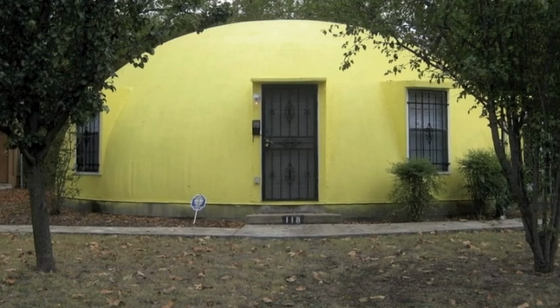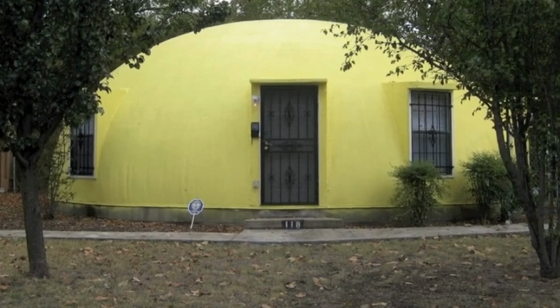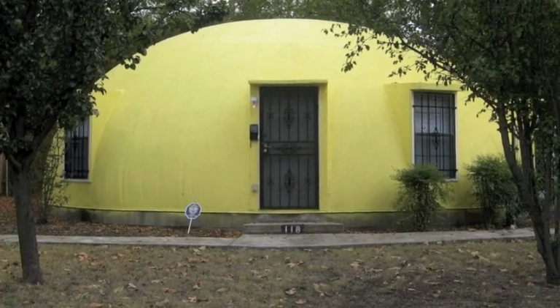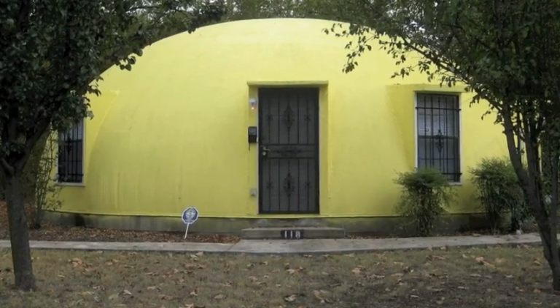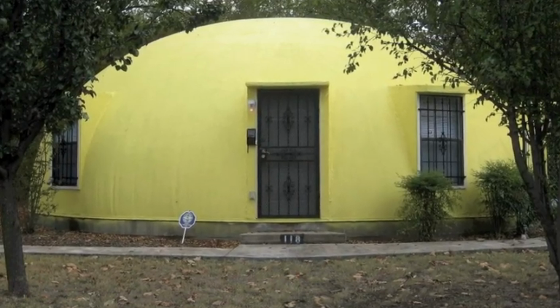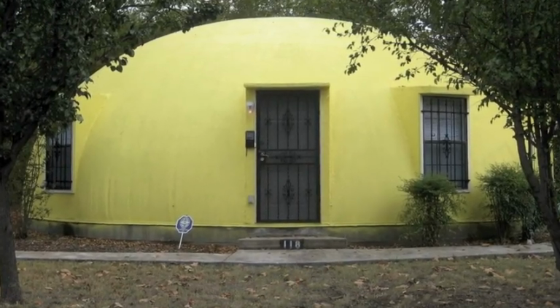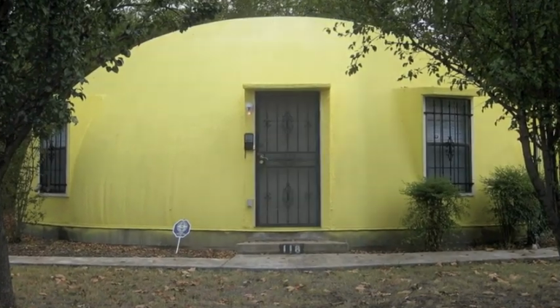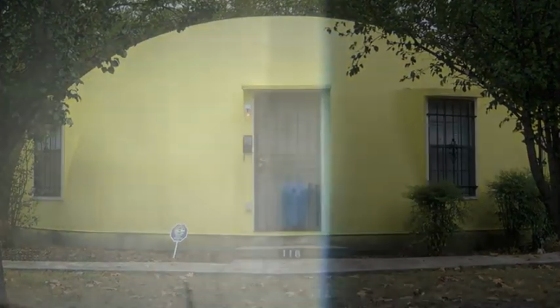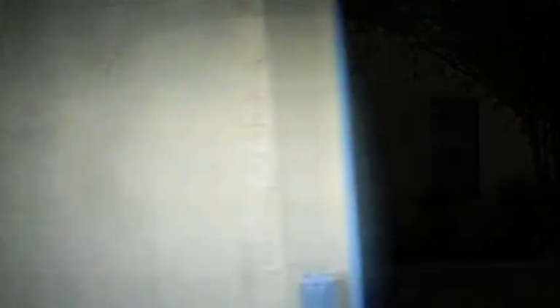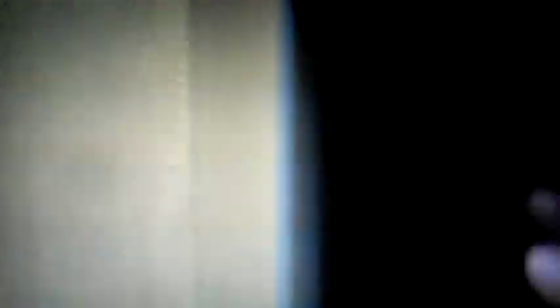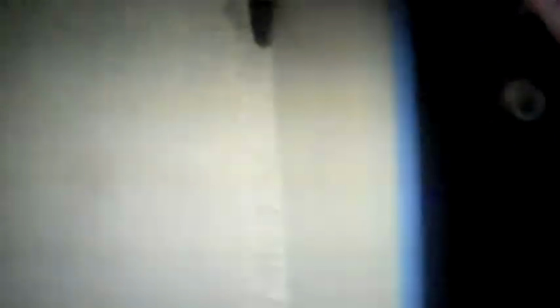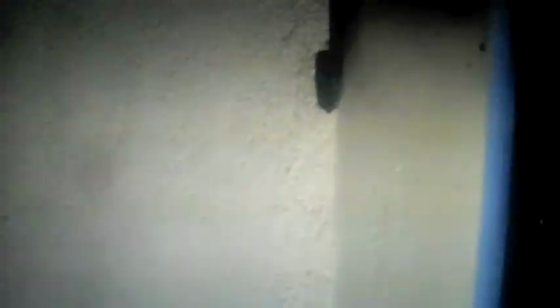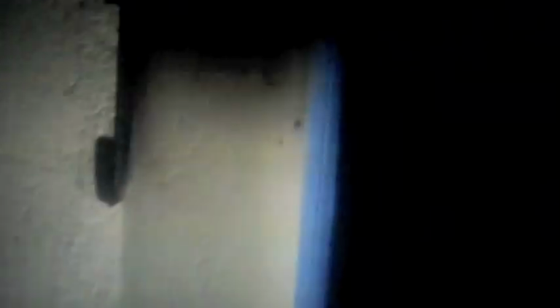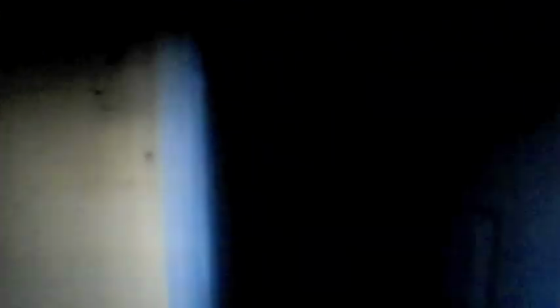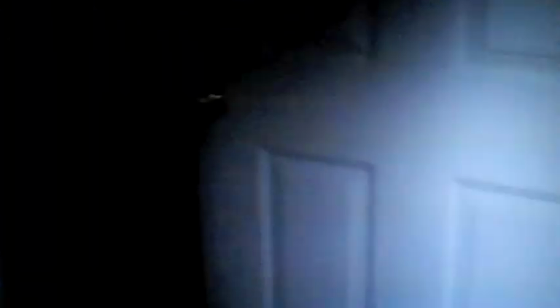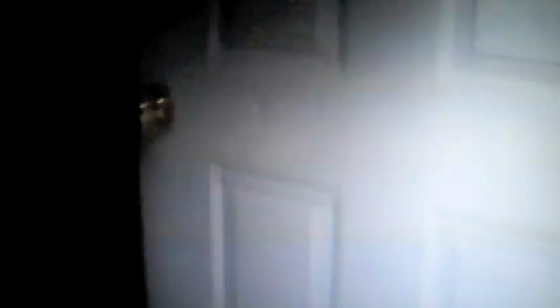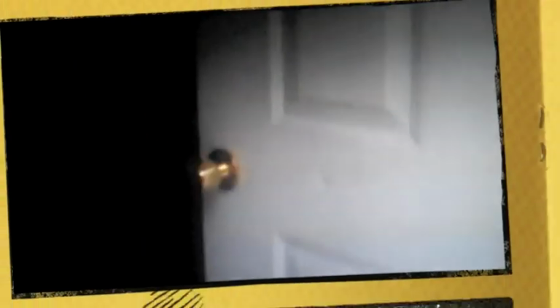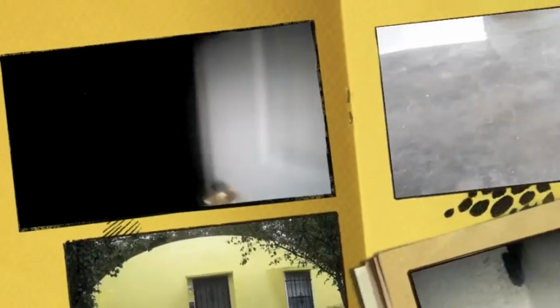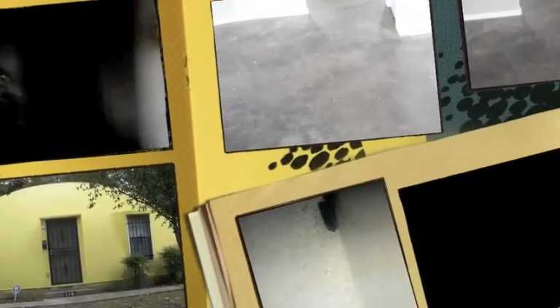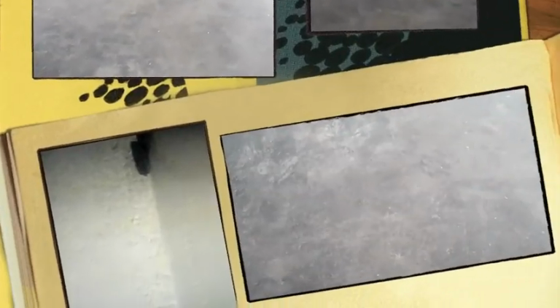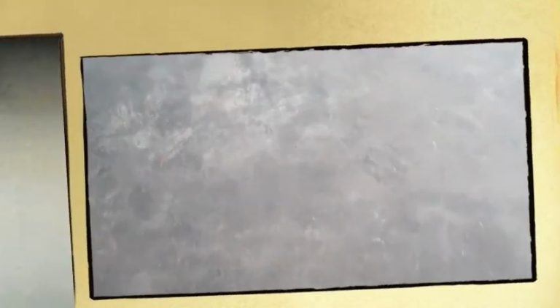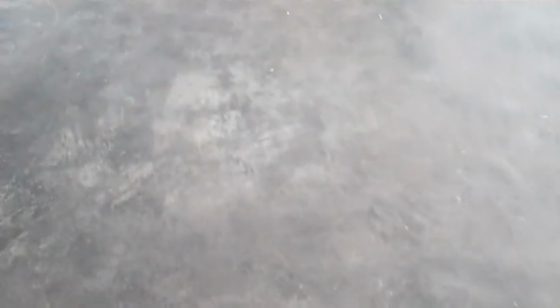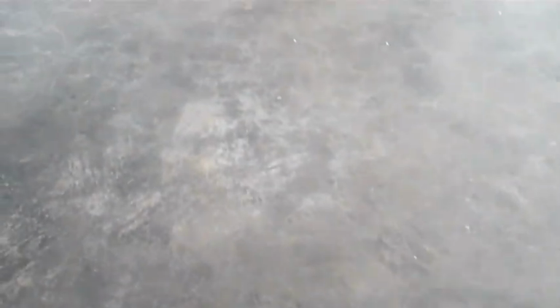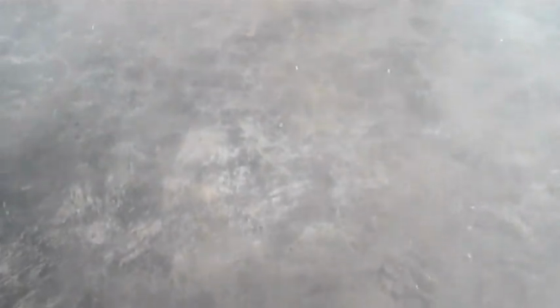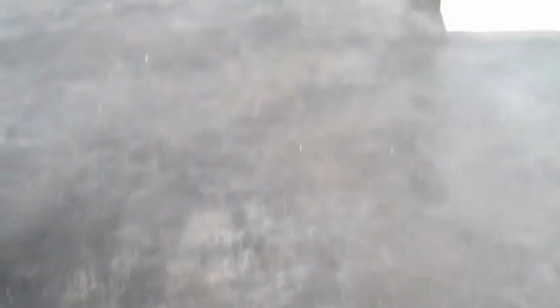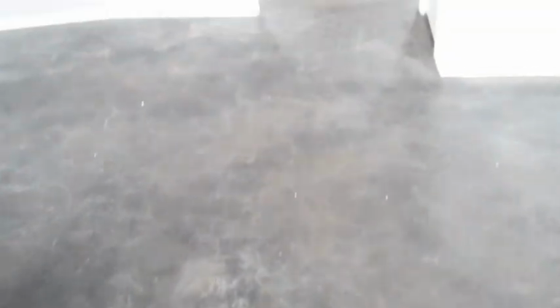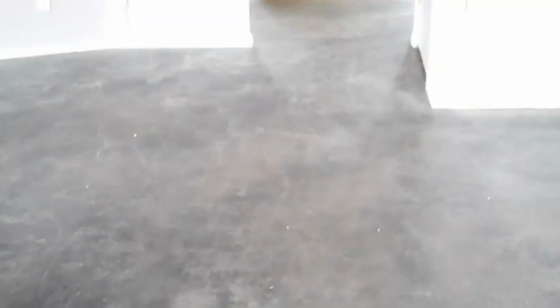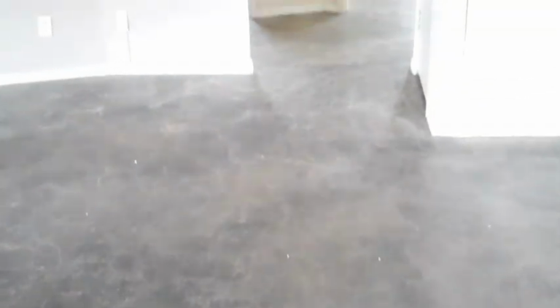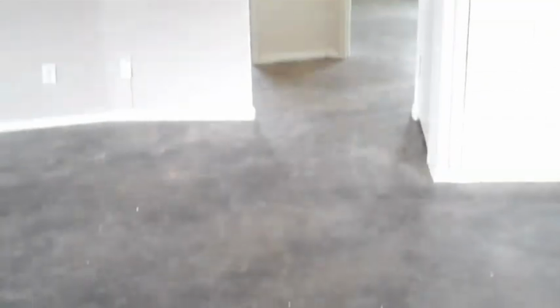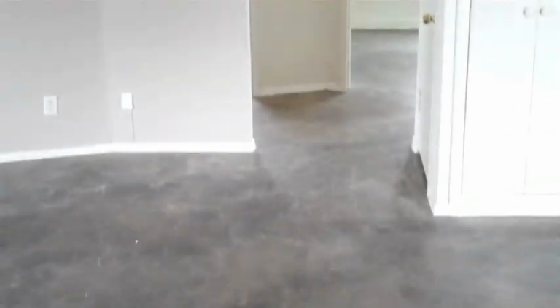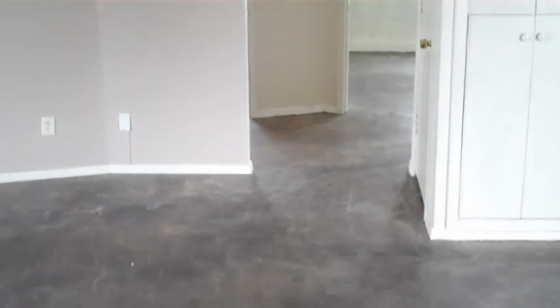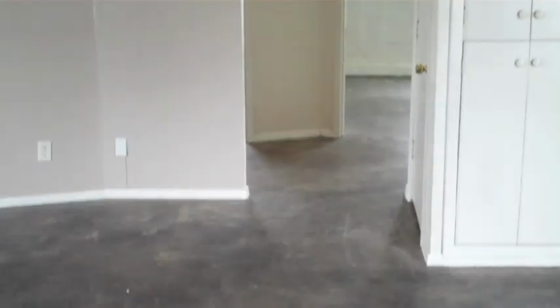Is this cool looking or what? Now I know it looks kind of small on the outside, but let's go inside and check out how big it actually looks. We've taken up all the carpet and stained the floors.